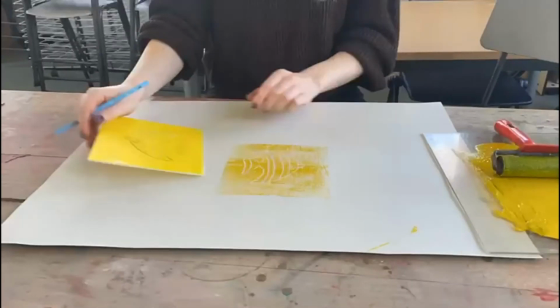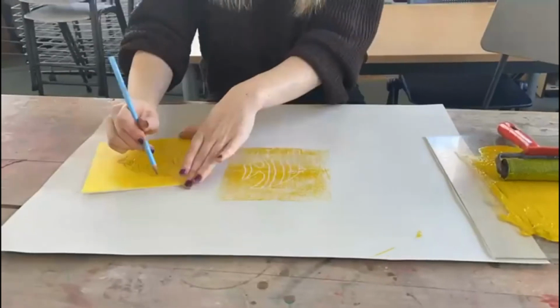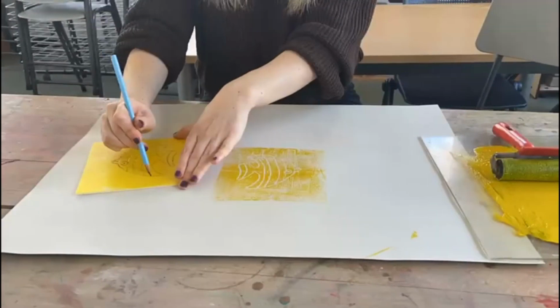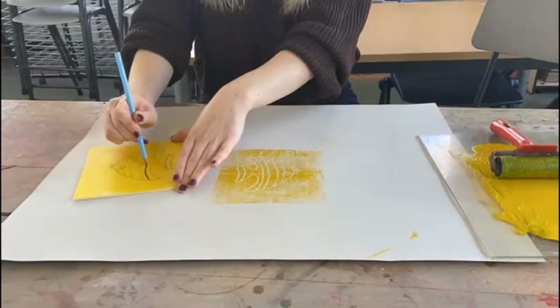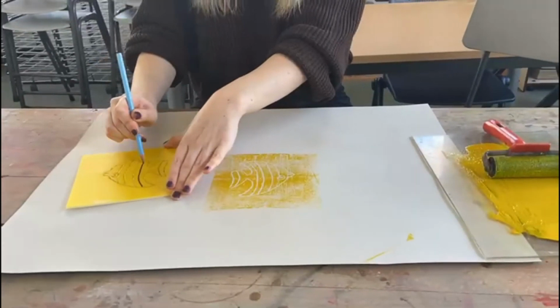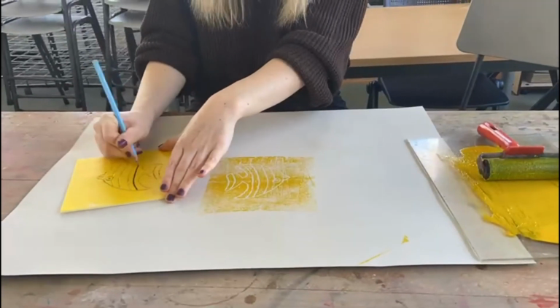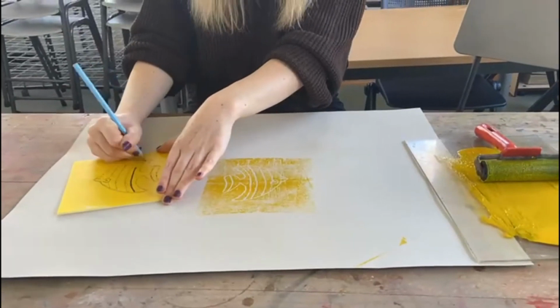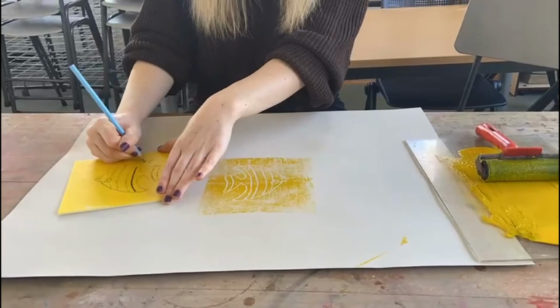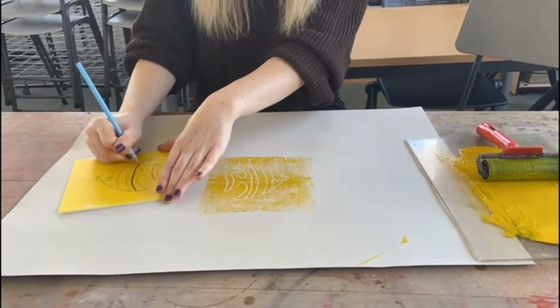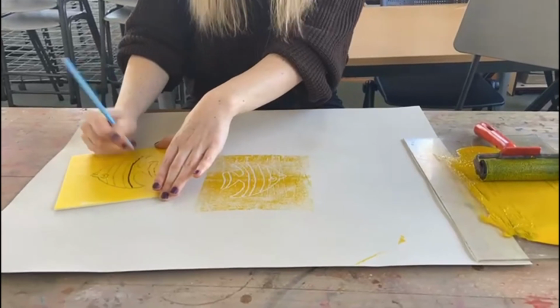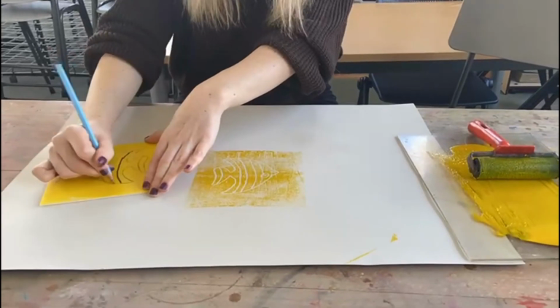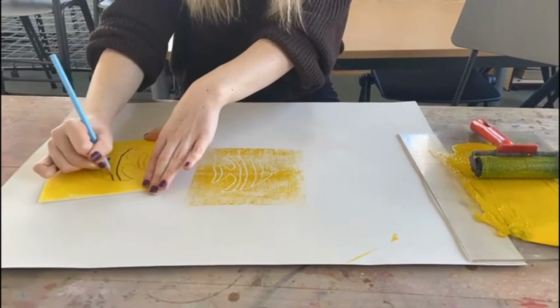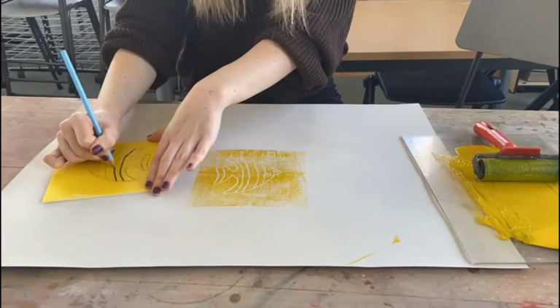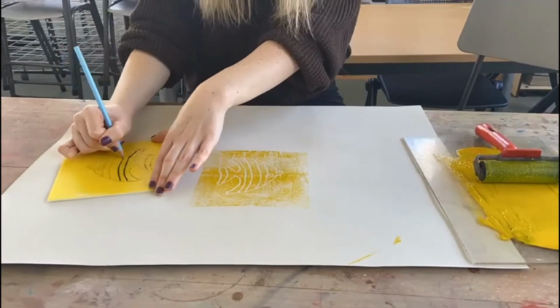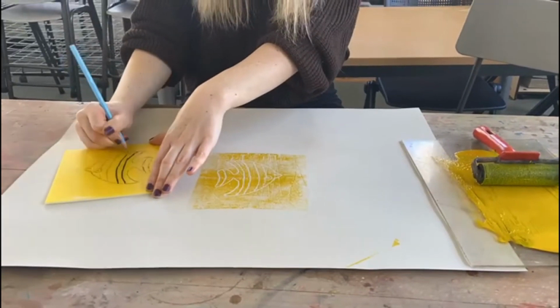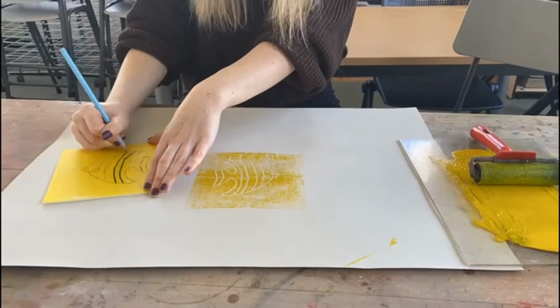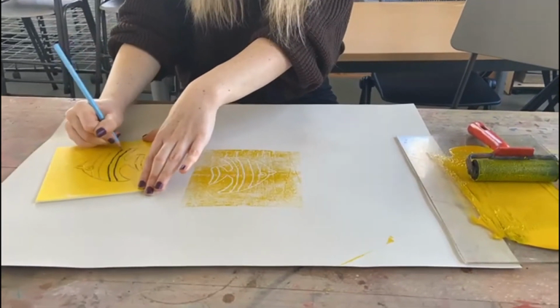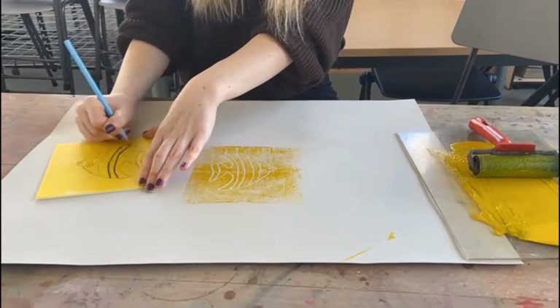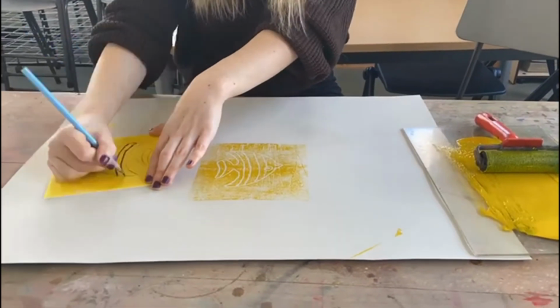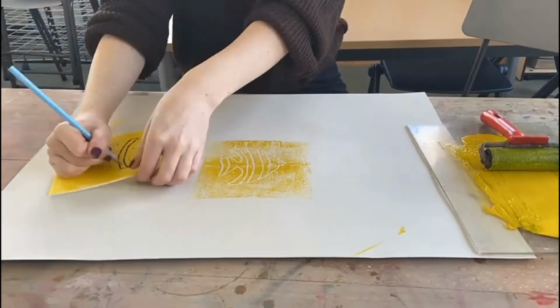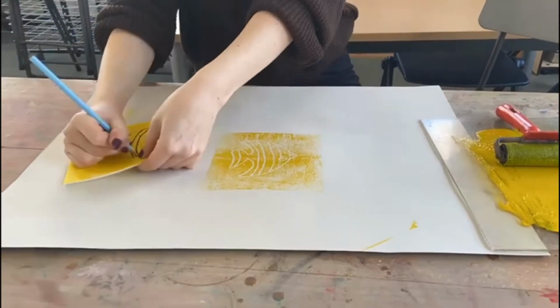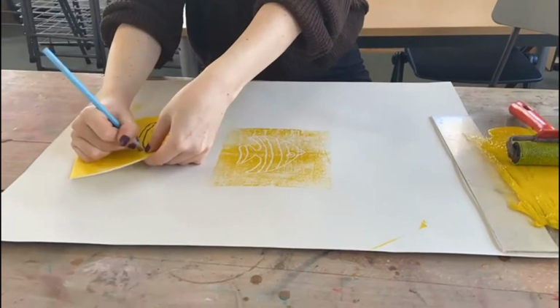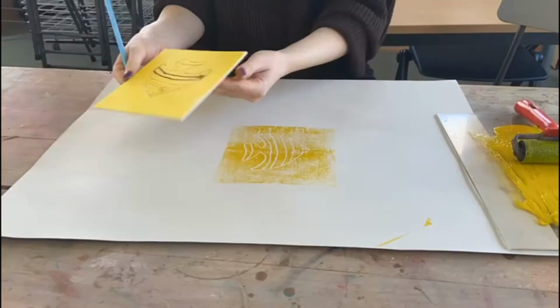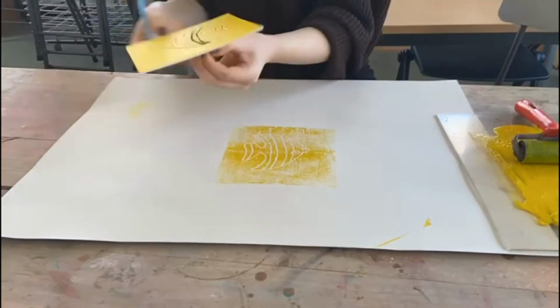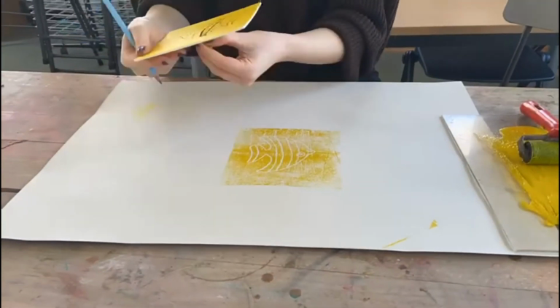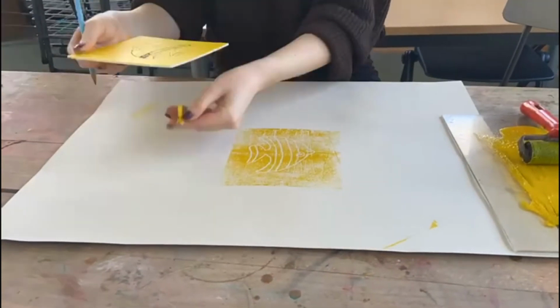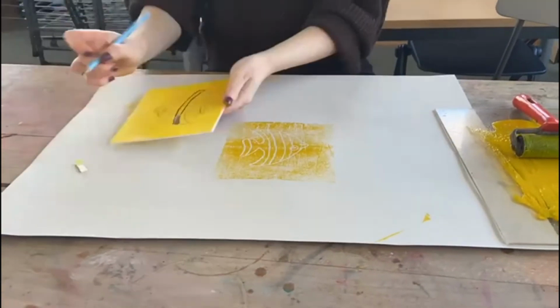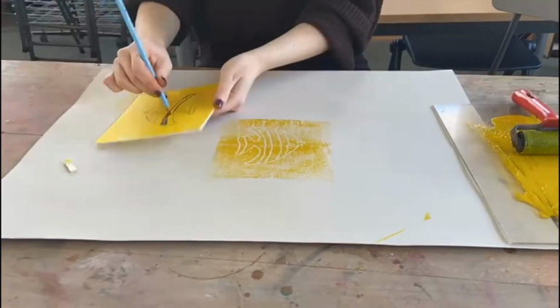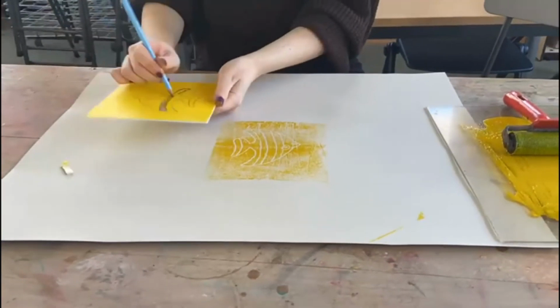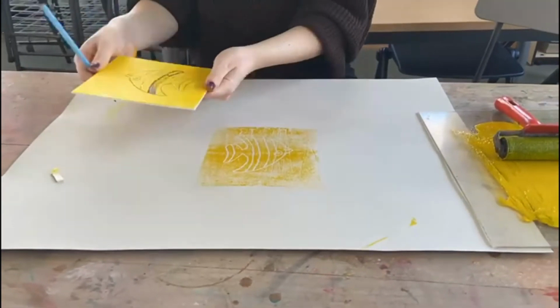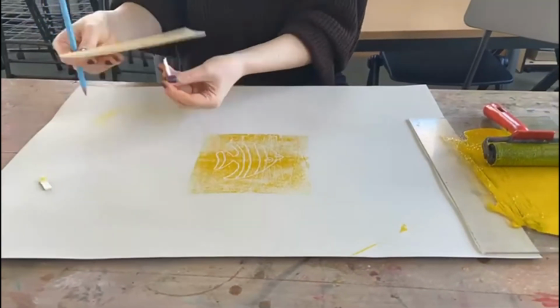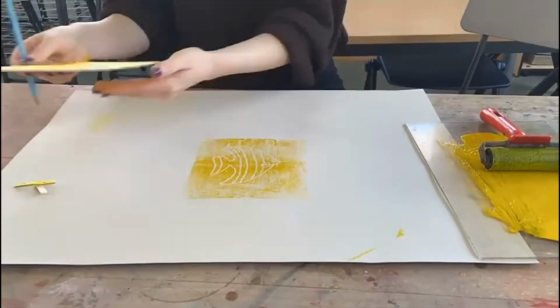For a challenge, you may want to add some extra details to your piece by pressing really firmly with your pencil to cut out certain parts of the foam, or just add some simple indented details.